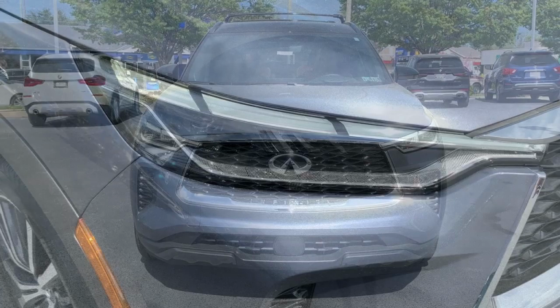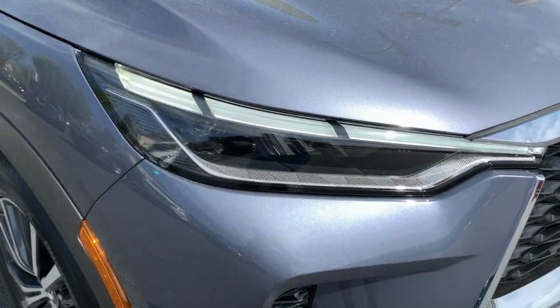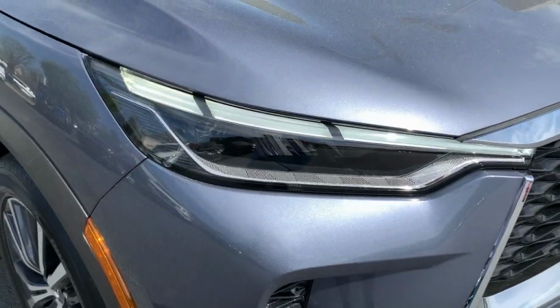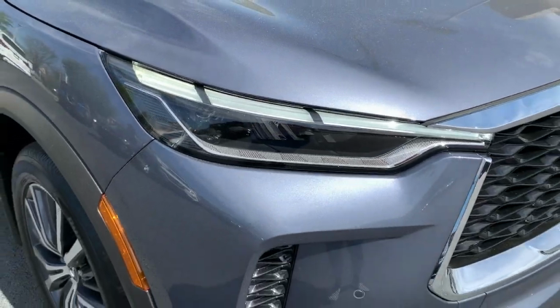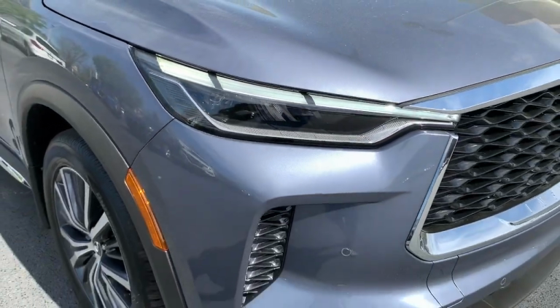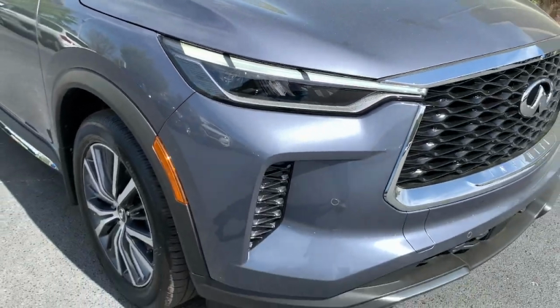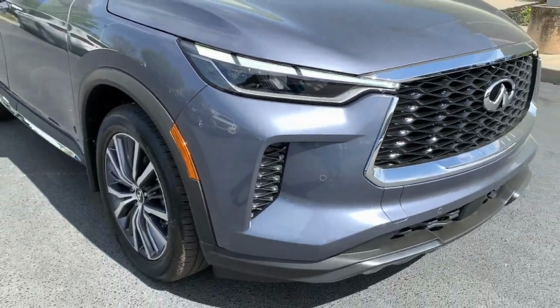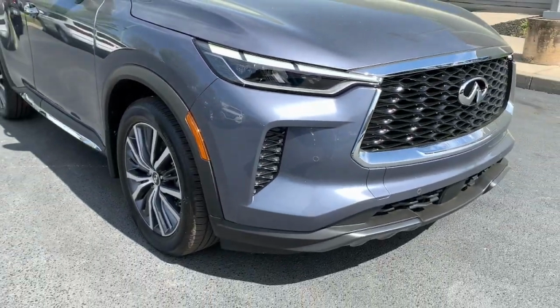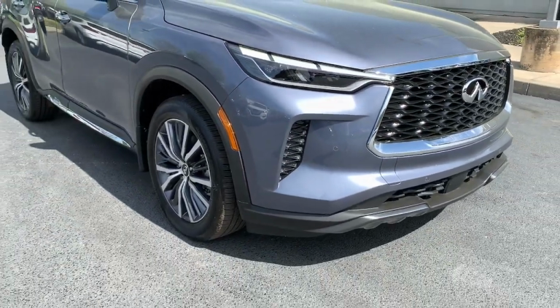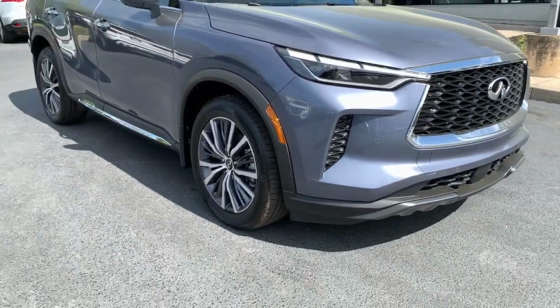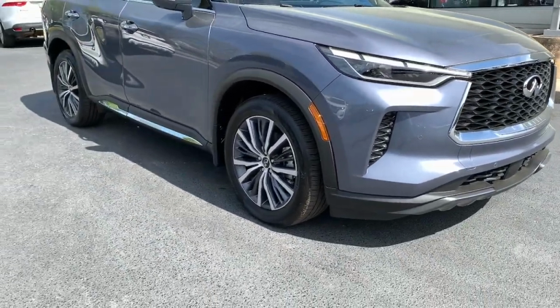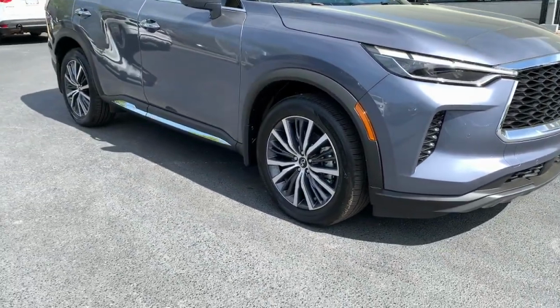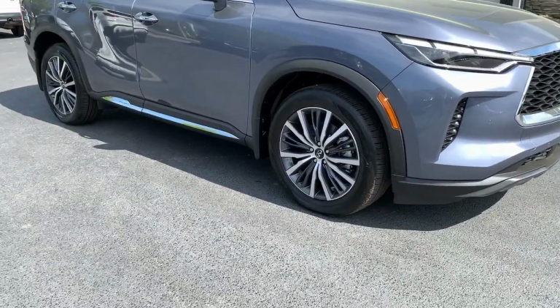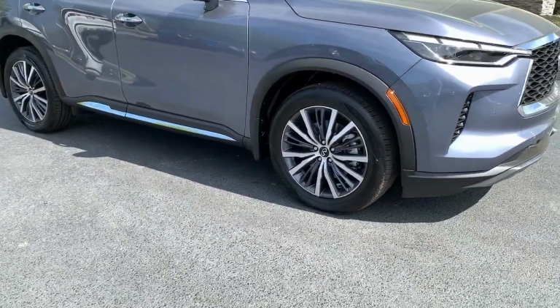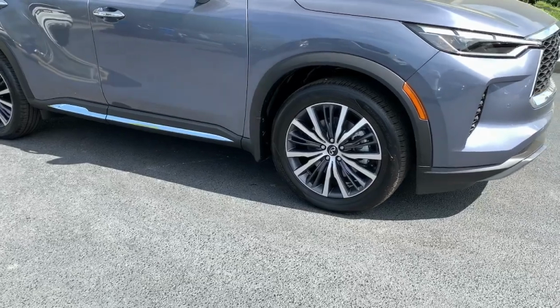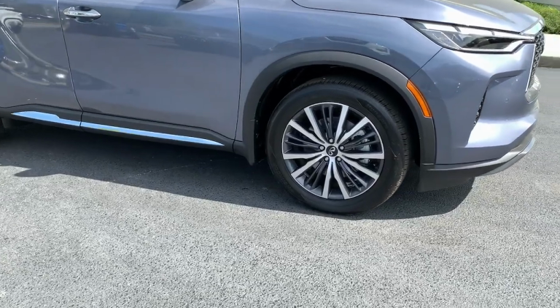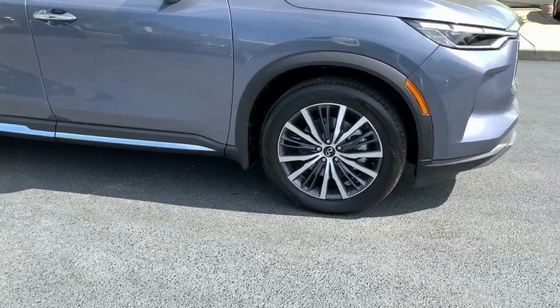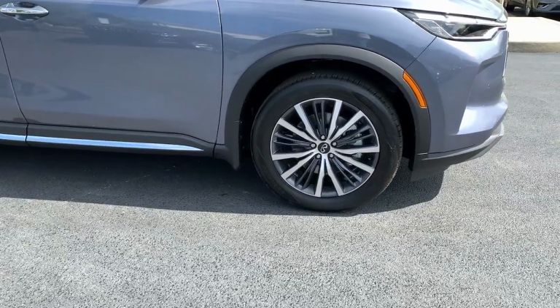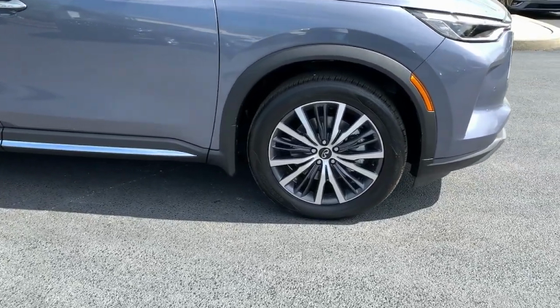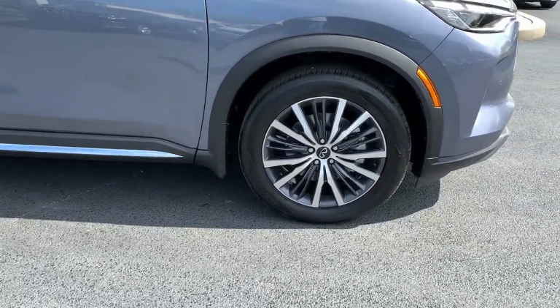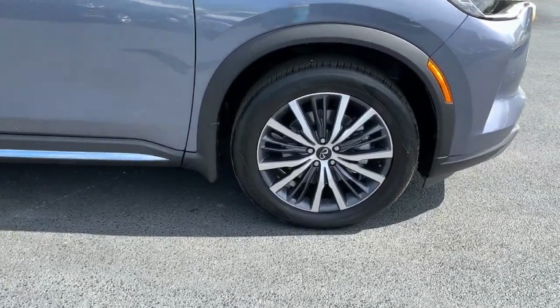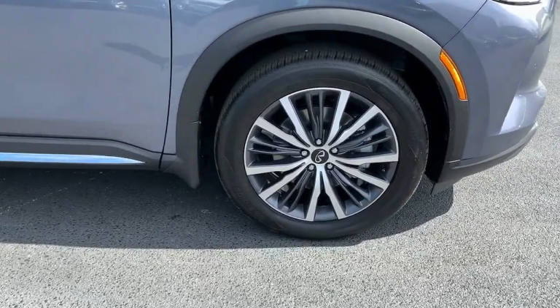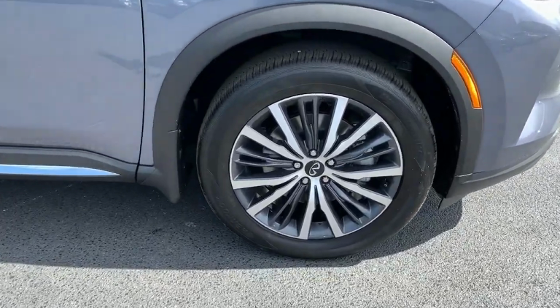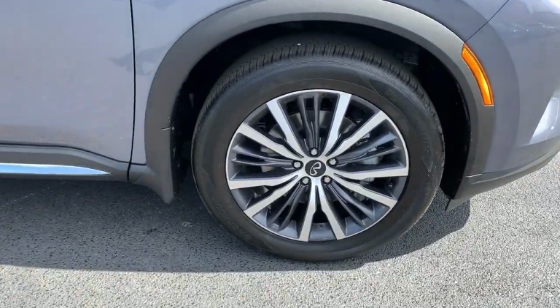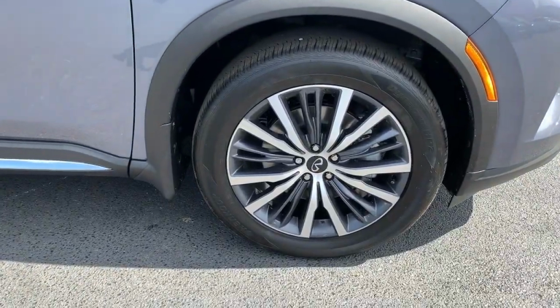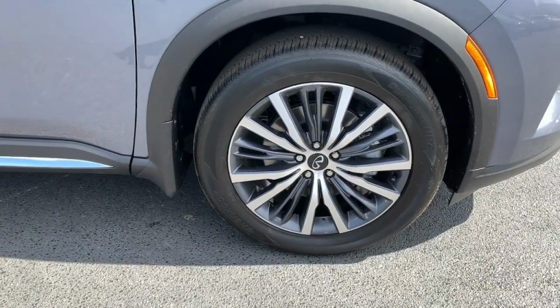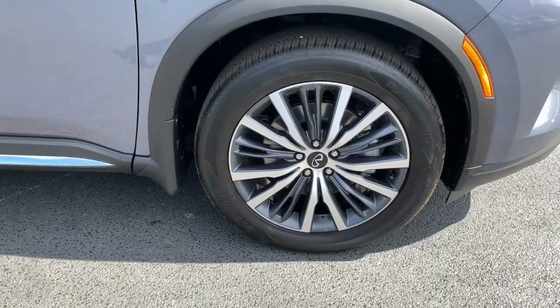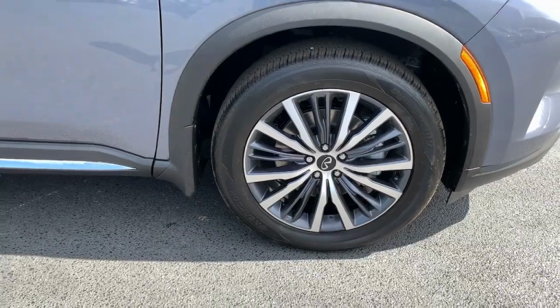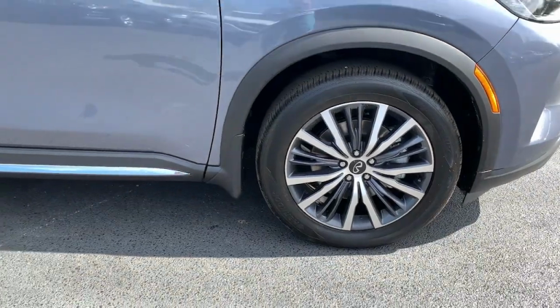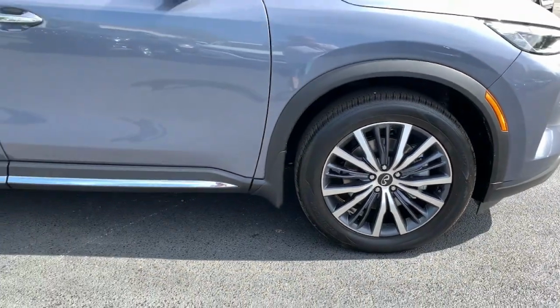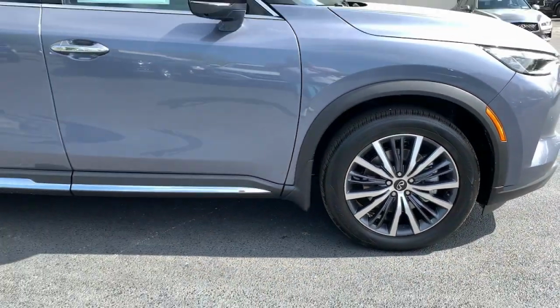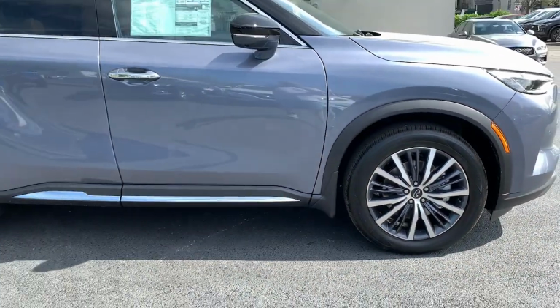Presenting the QX60: spacious three-row seating, a peaceful cabin loaded with desirable amenities, ample cargo space, and advanced safety tech that infuses every journey with confidence and relaxation.